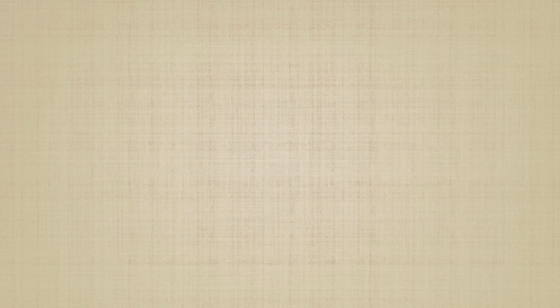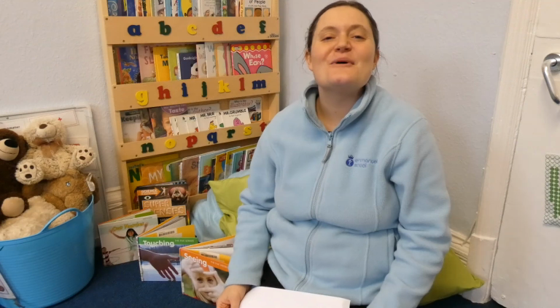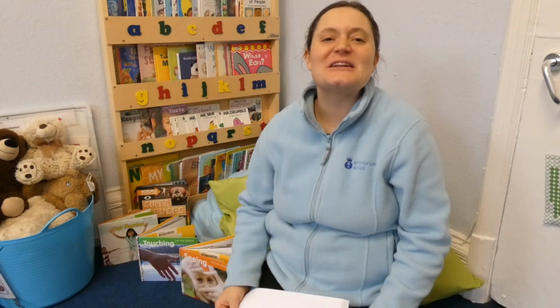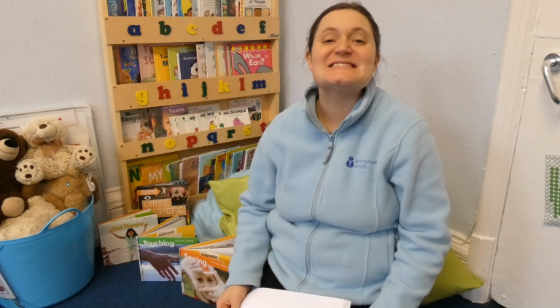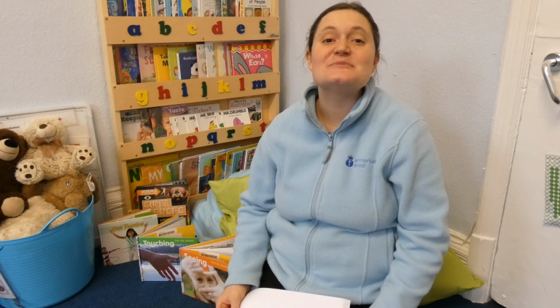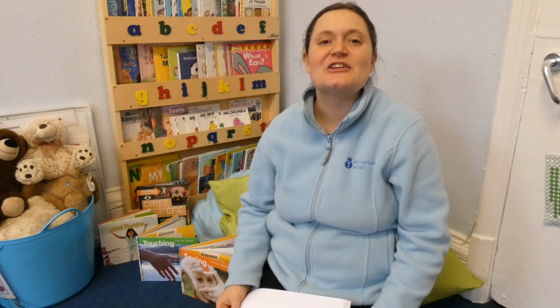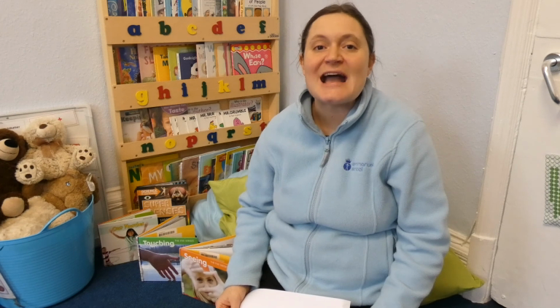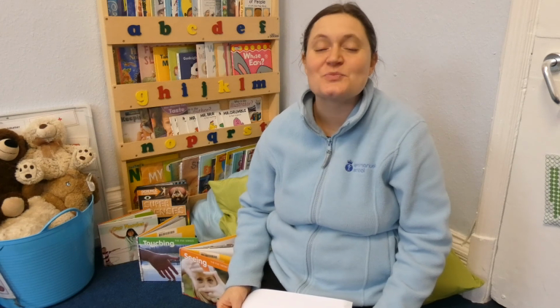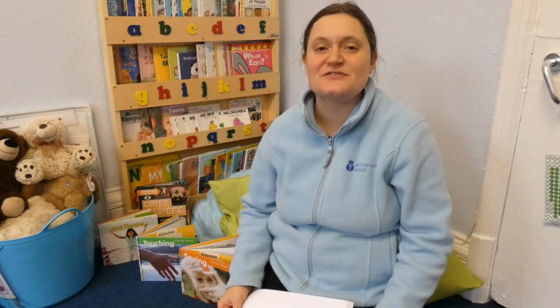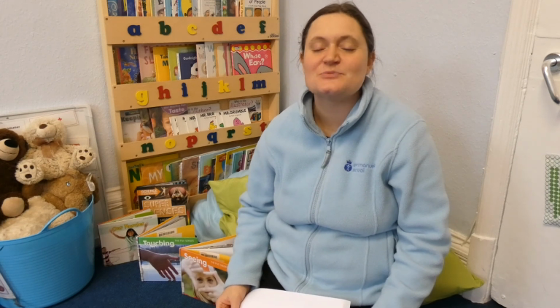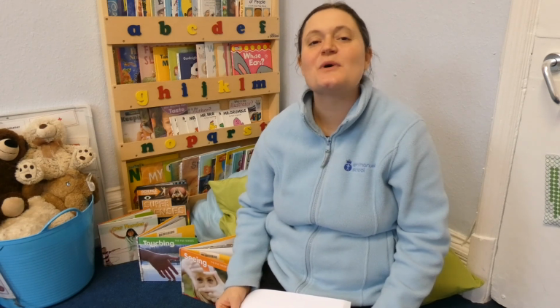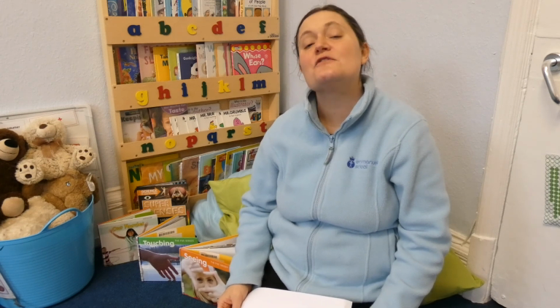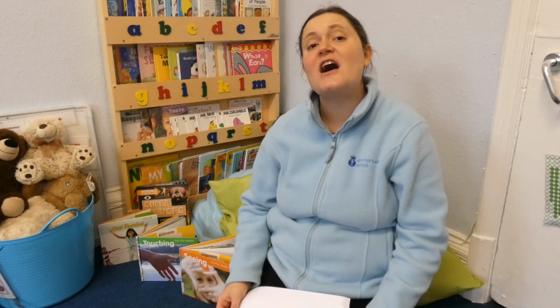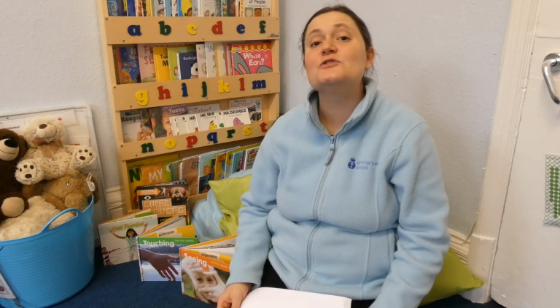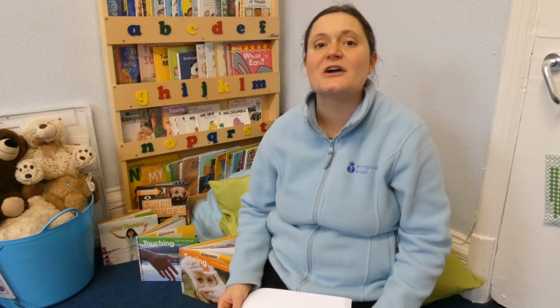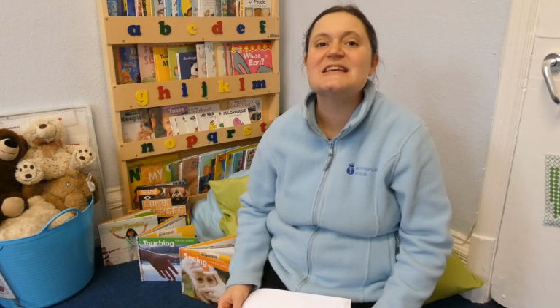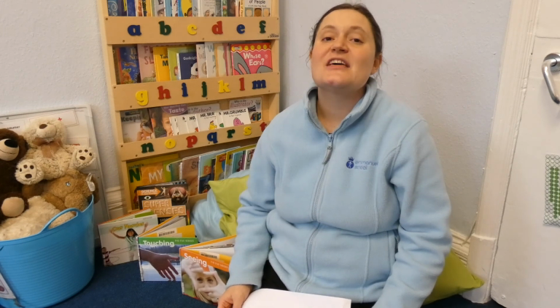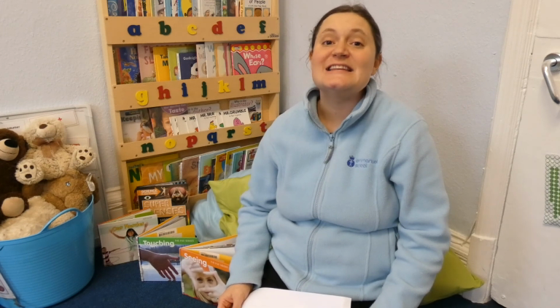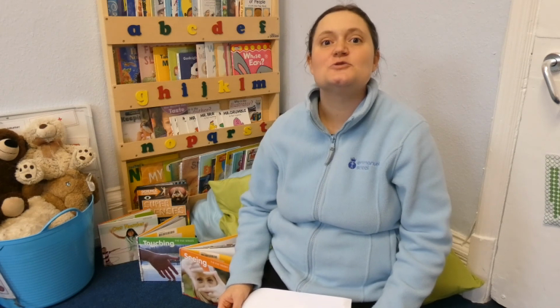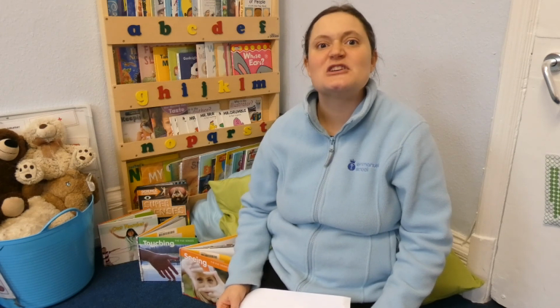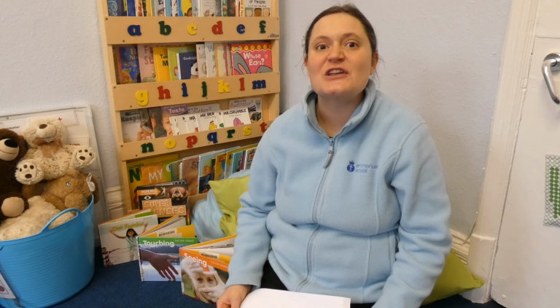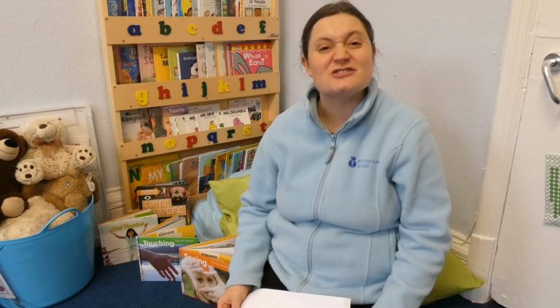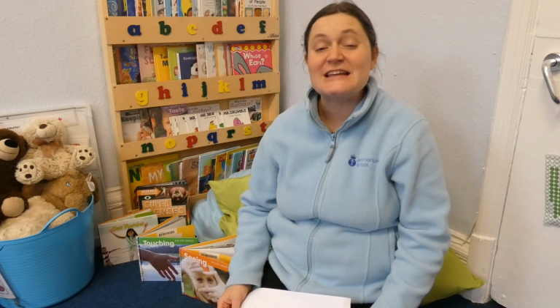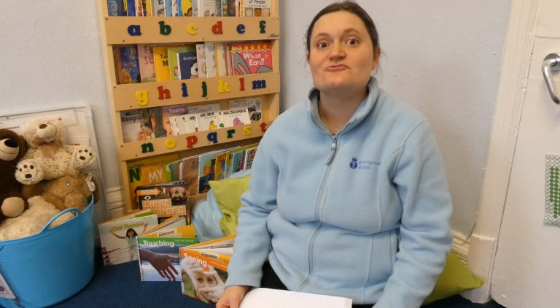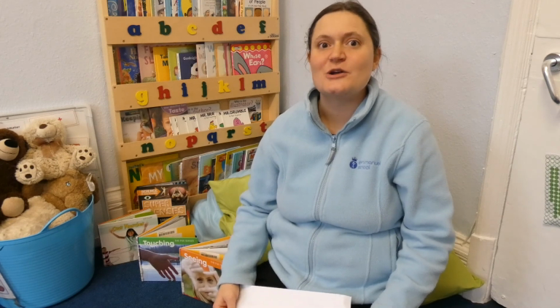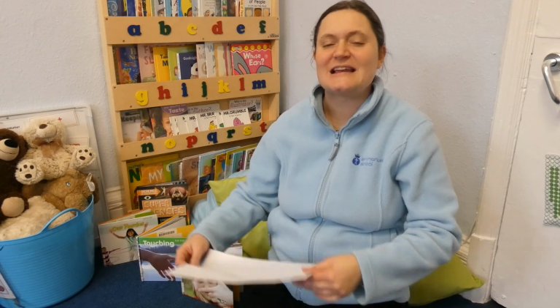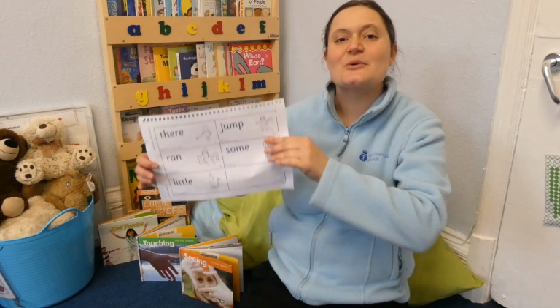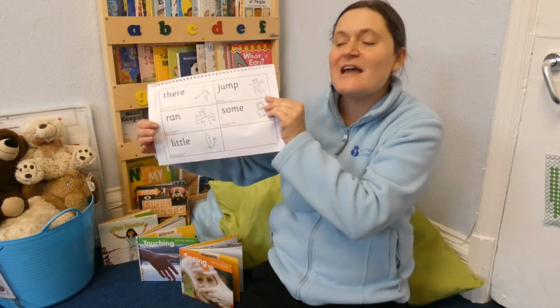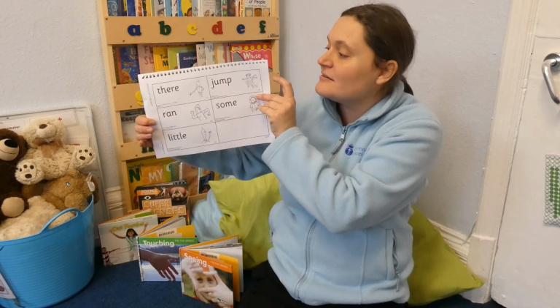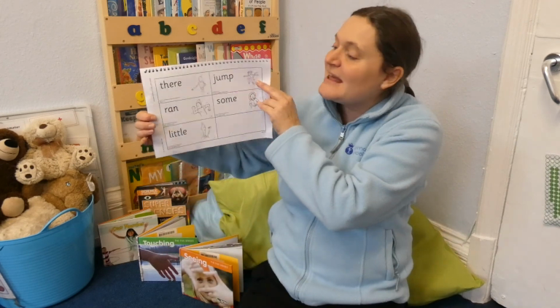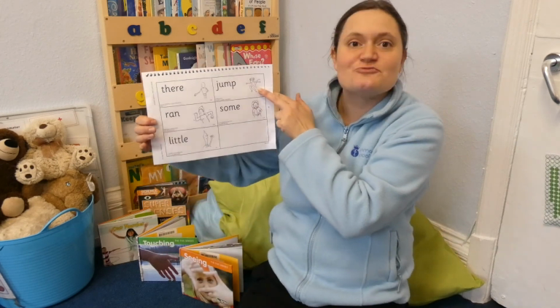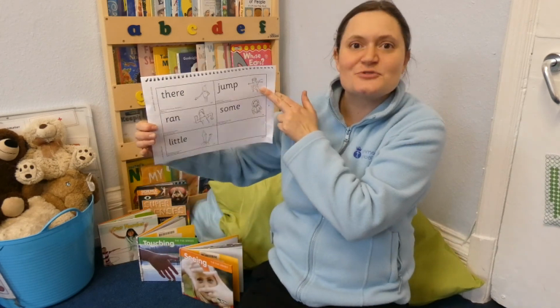Hello everybody, it's time to learn our action words for this week. I've got five new words that I need you to be able to learn and to read really quickly. So here they are, let's read them through together: there, ran, little, jump, some.